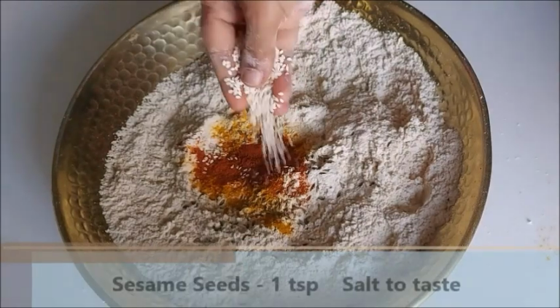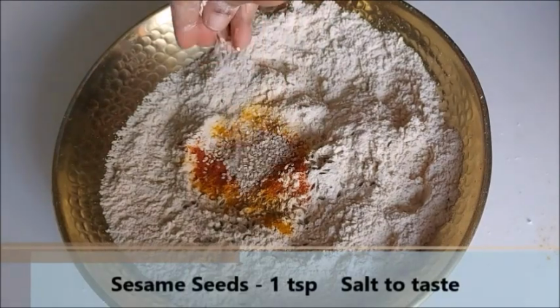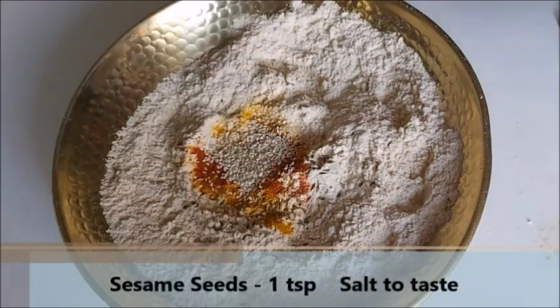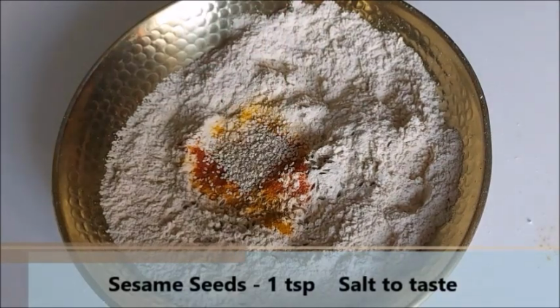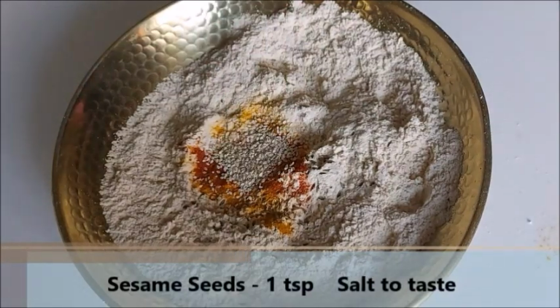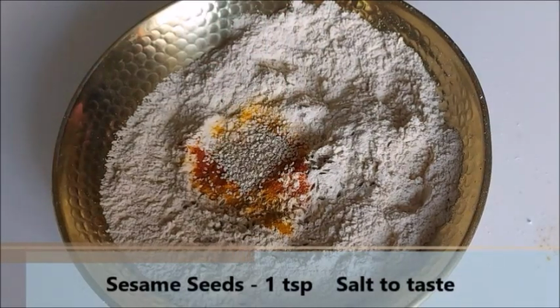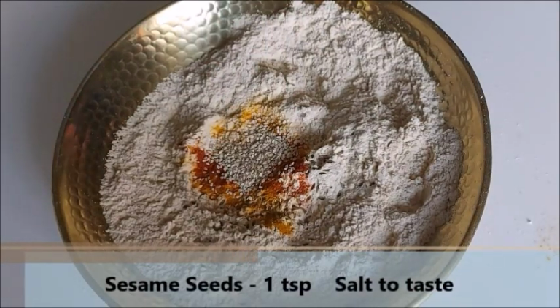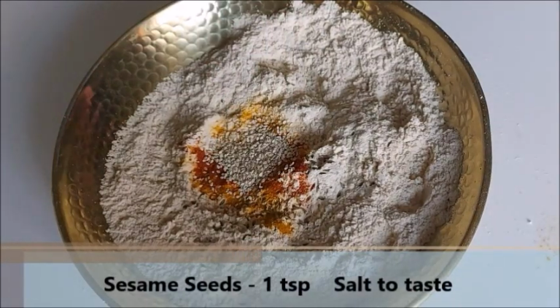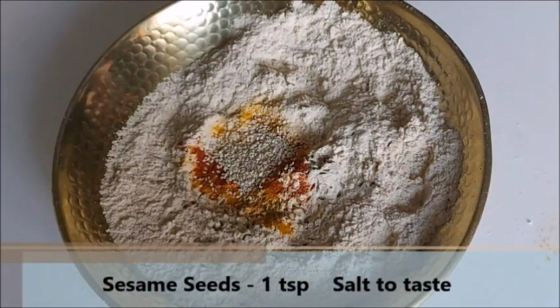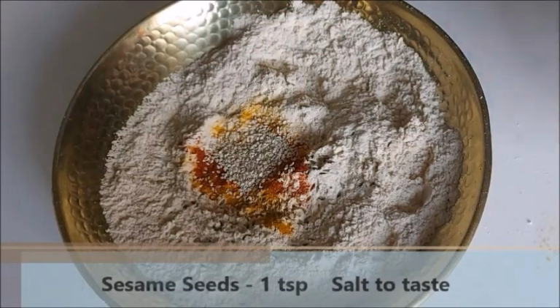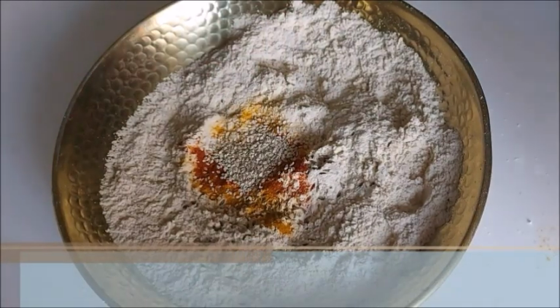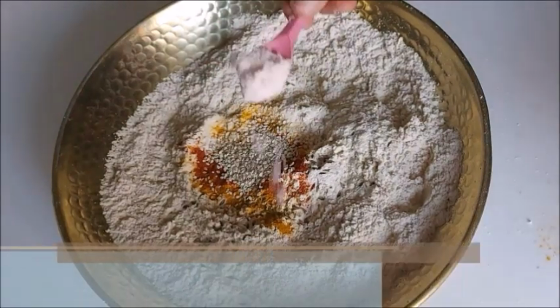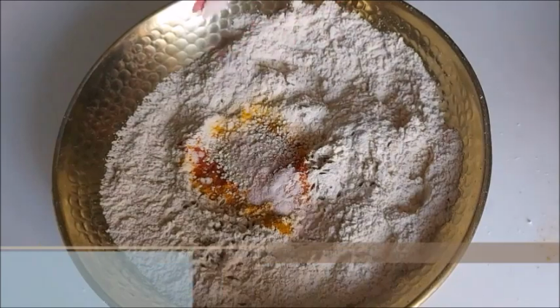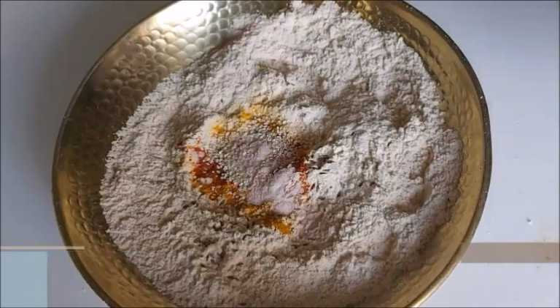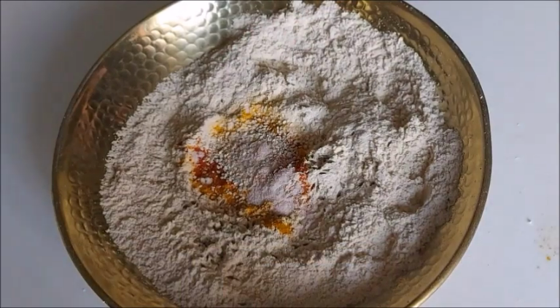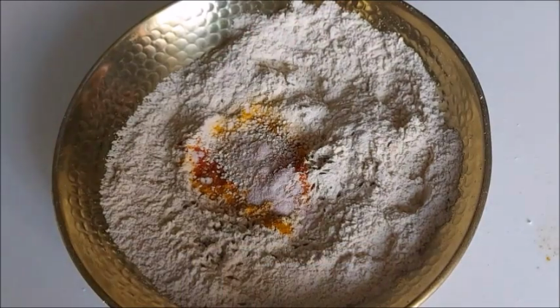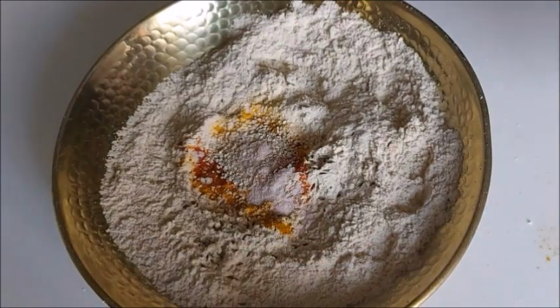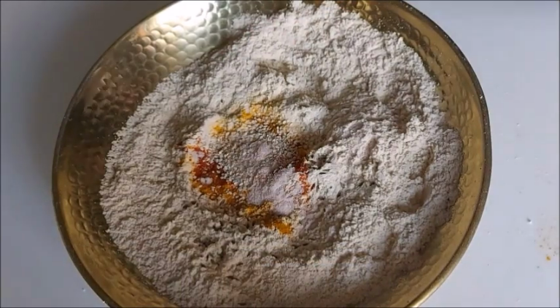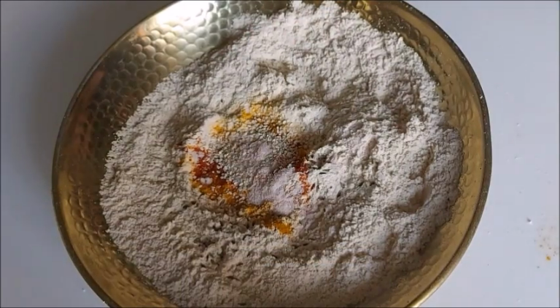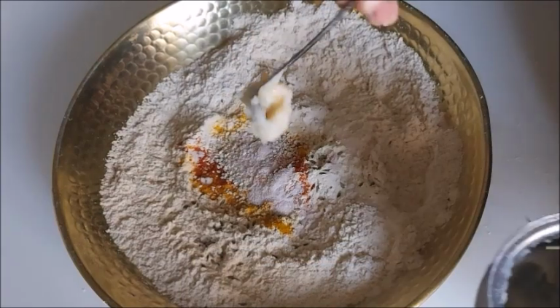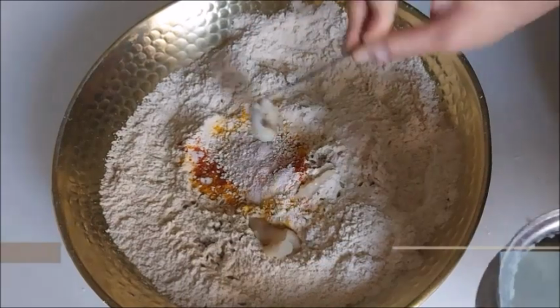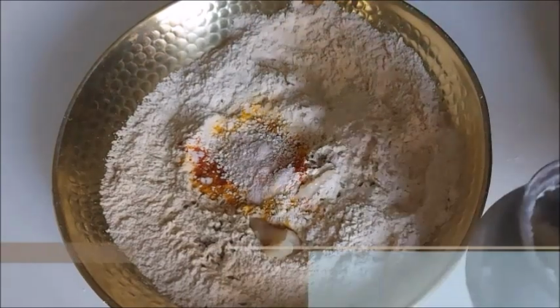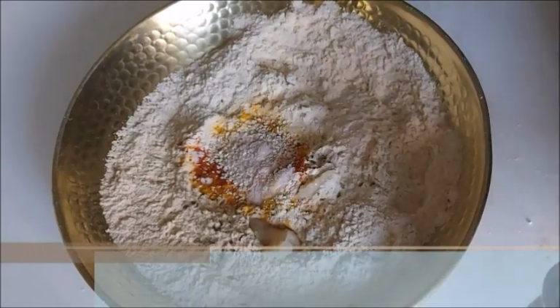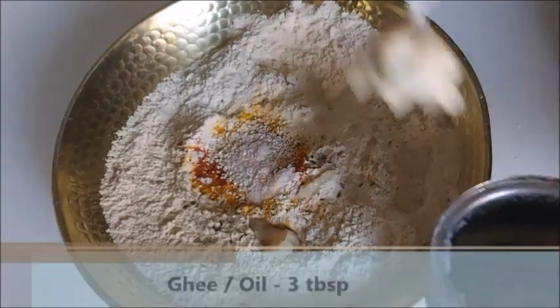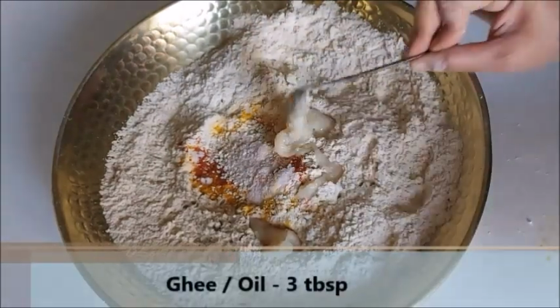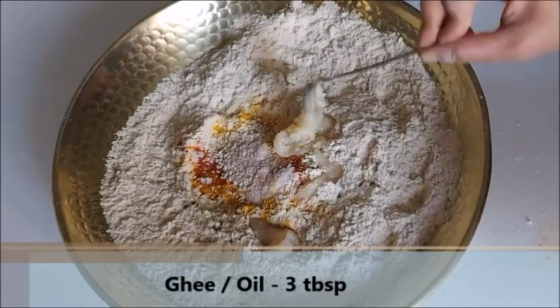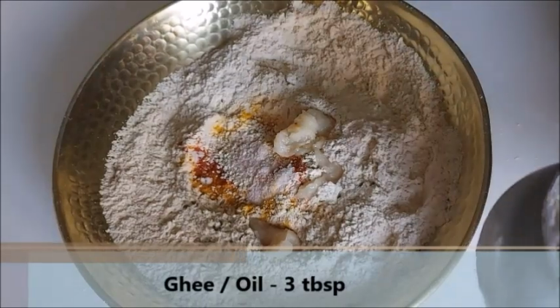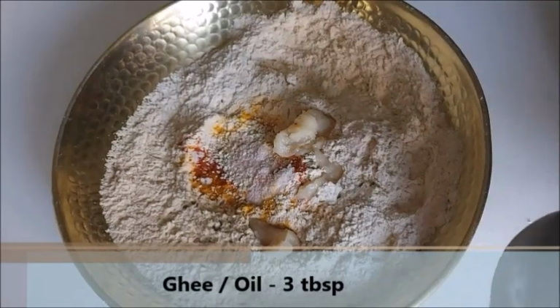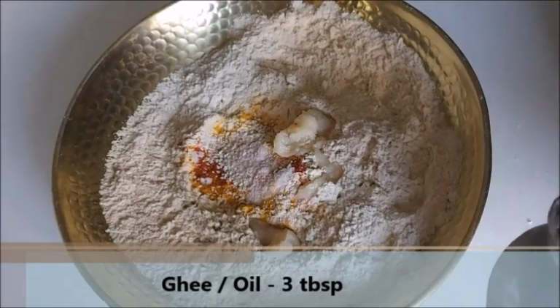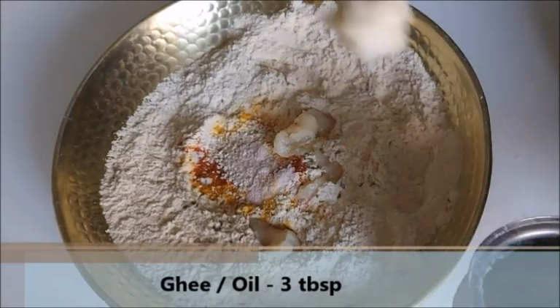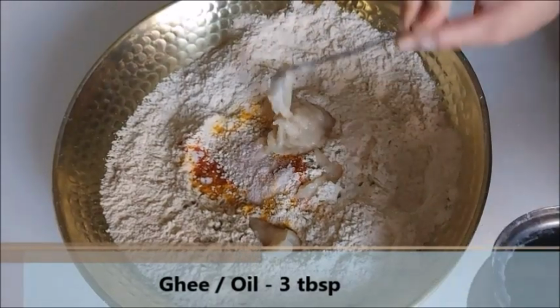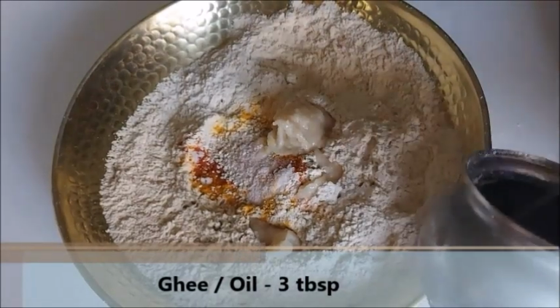Now, use 1 tsp to give 1 tsp. We will mix salt, add oil too. Then we will mix 3 tablespoons of salt with salt.